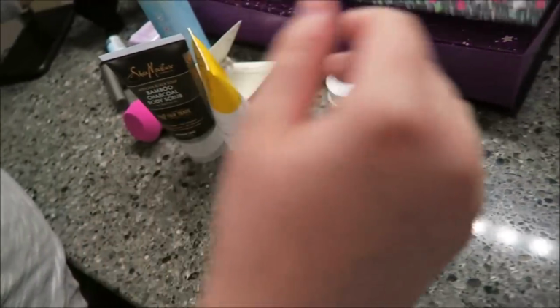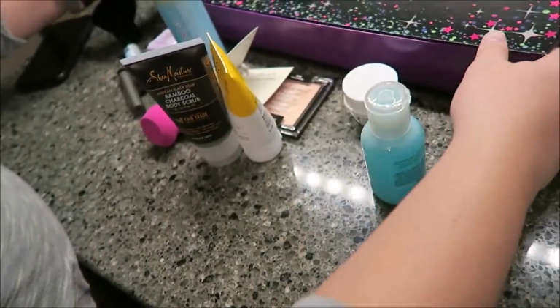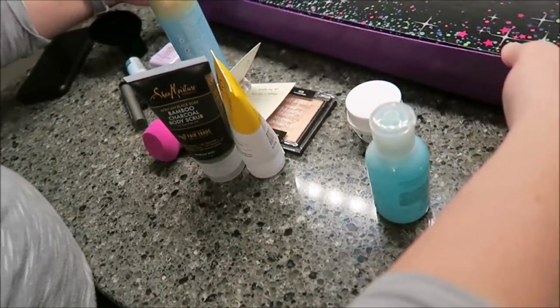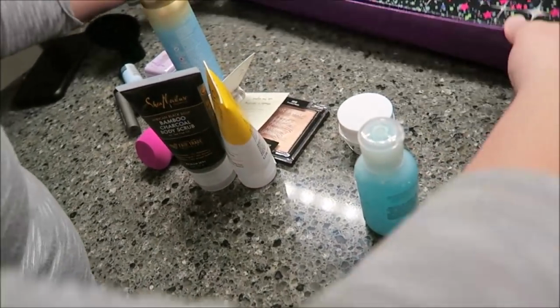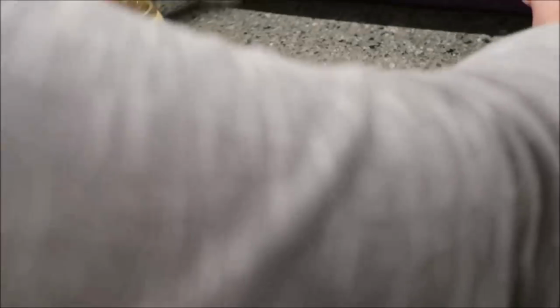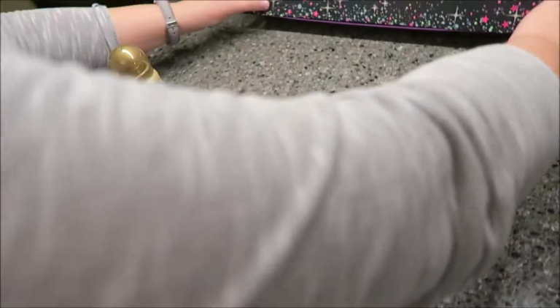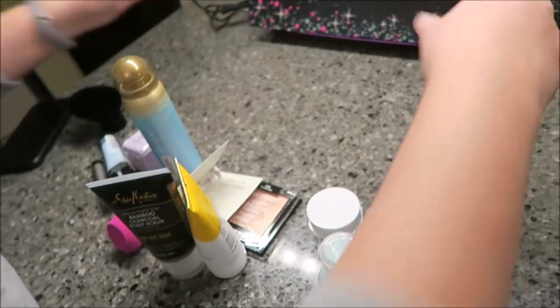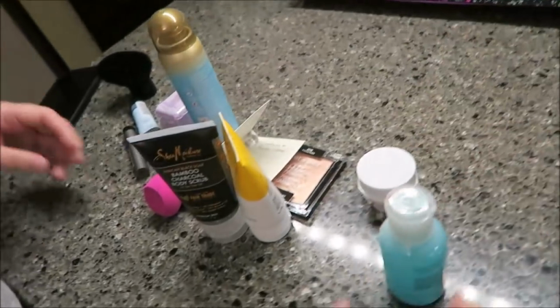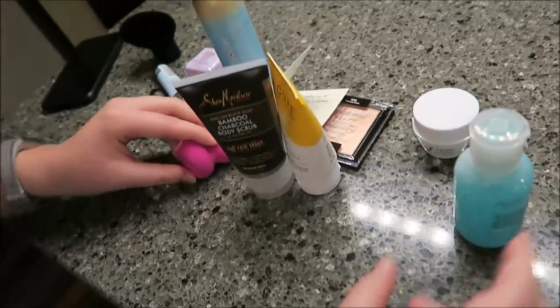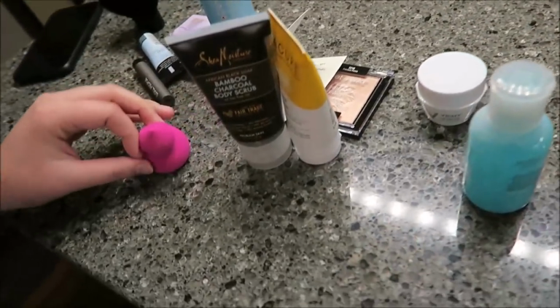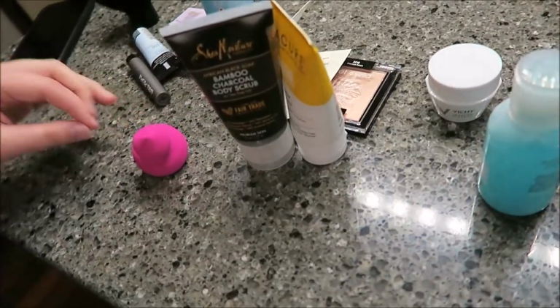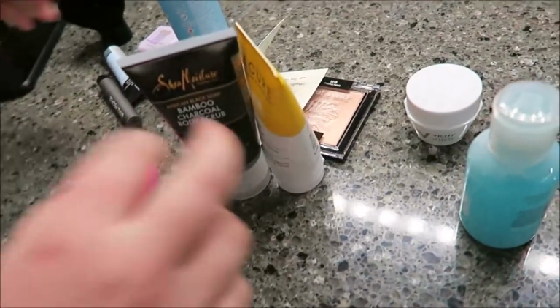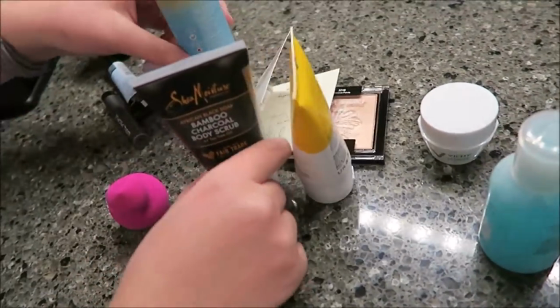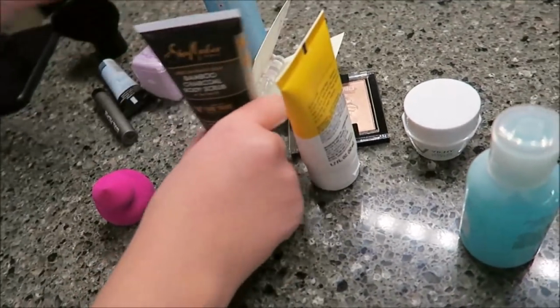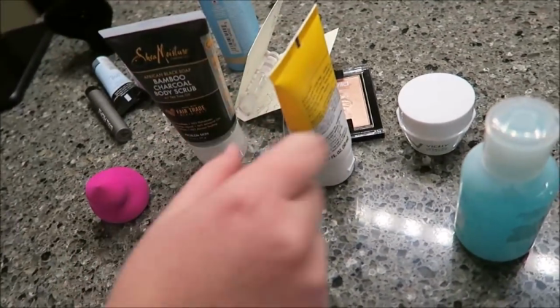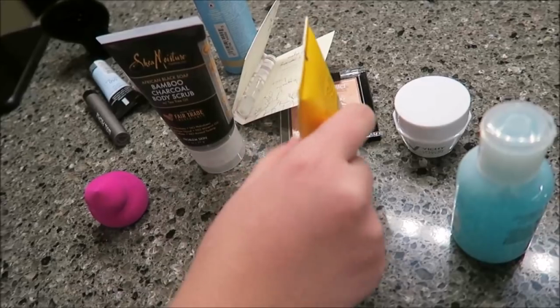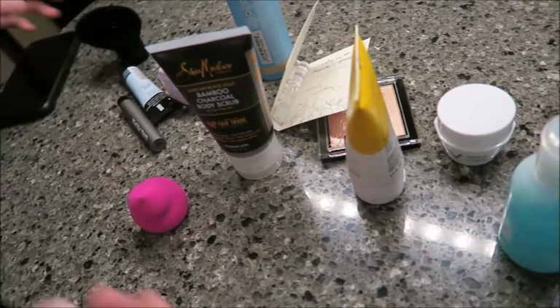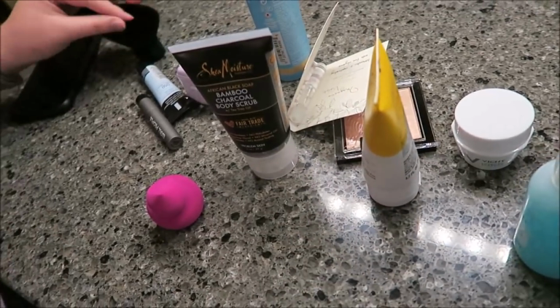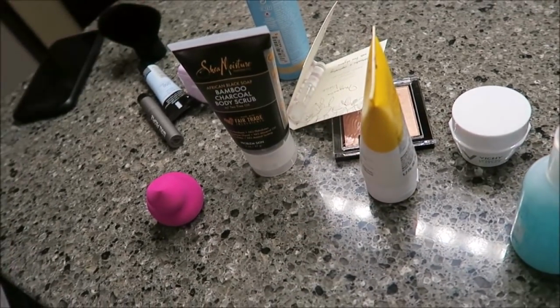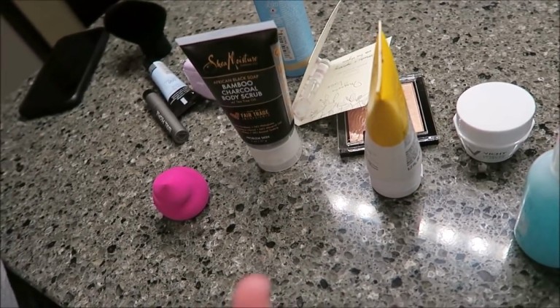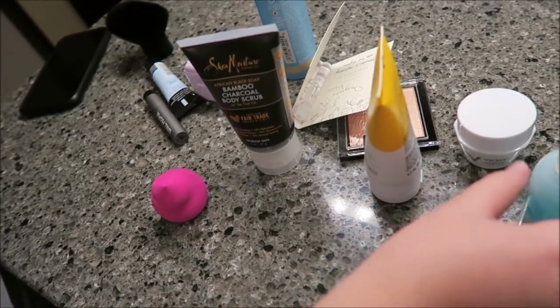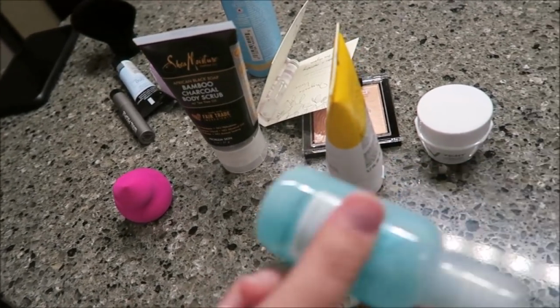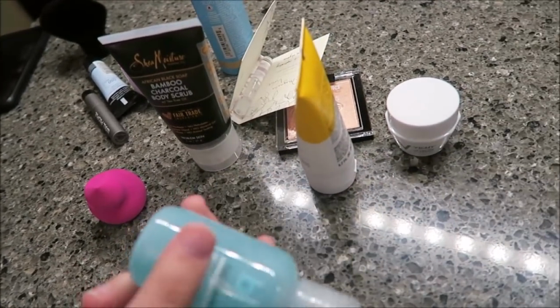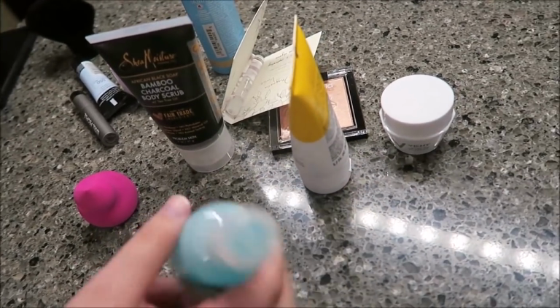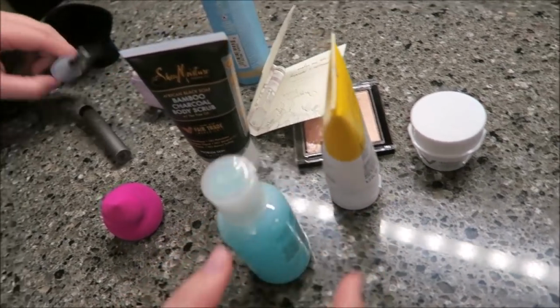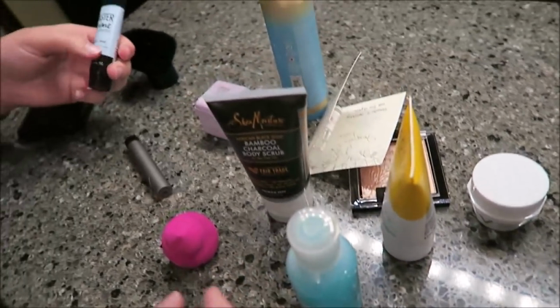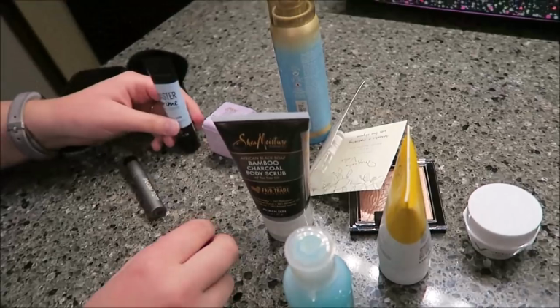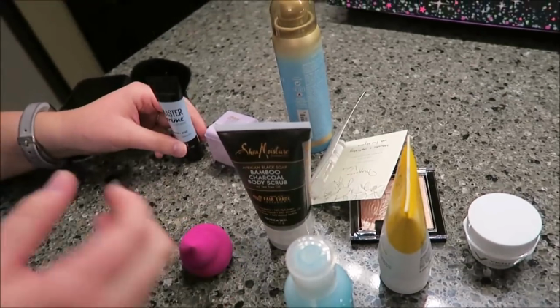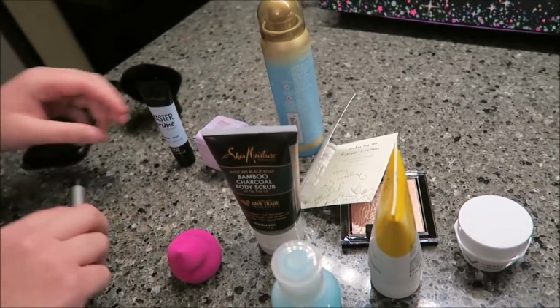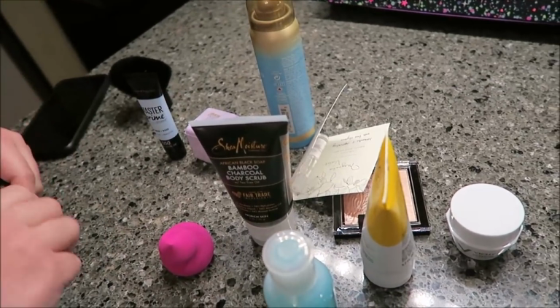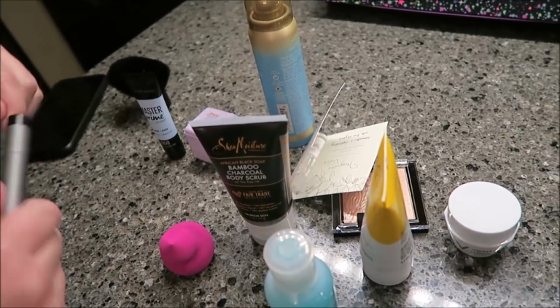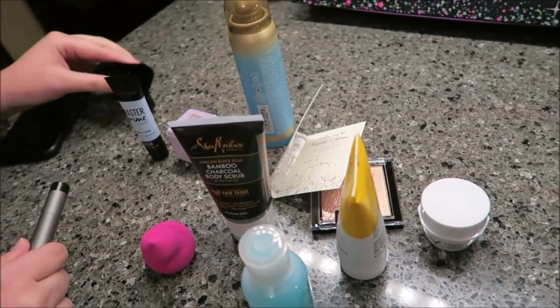So this is all the stuff you got. Do you think it was worth $20? I think it's worth $20 — with every advent calendar, if you're gonna use the stuff, yes. I'll use most of this. It's good to get to sample different things. Yeah, I think it was worth it.